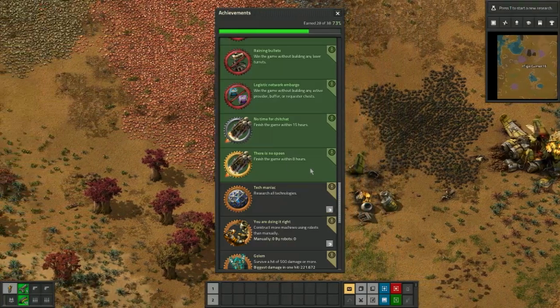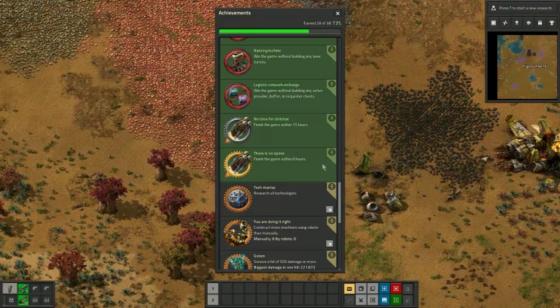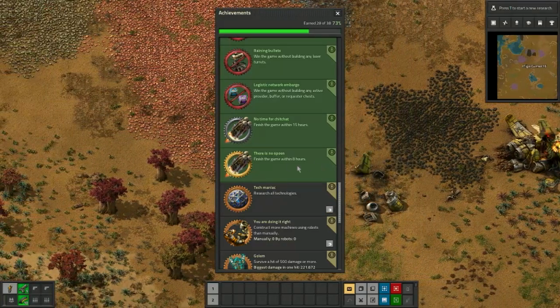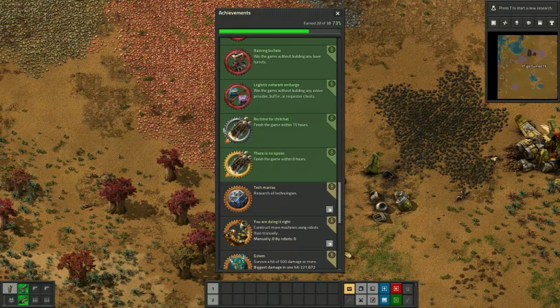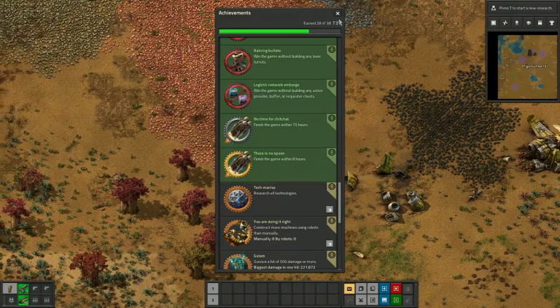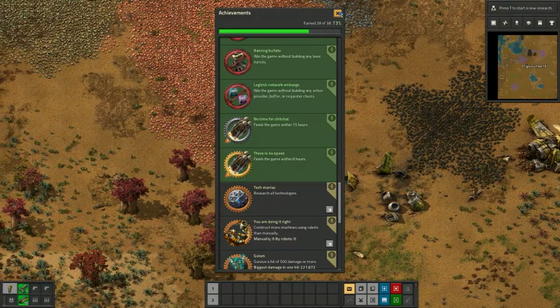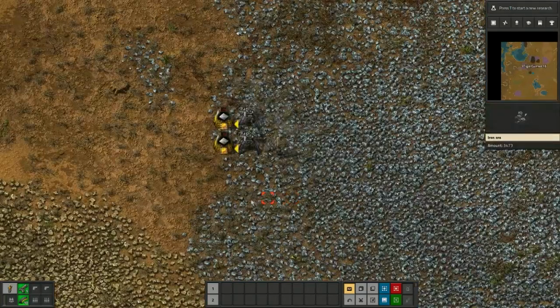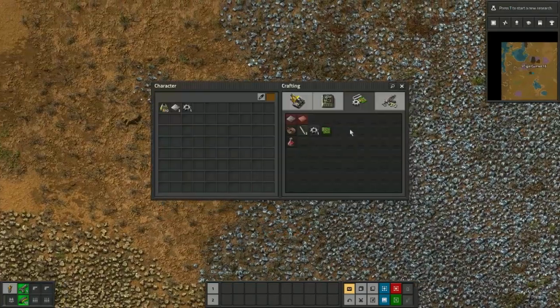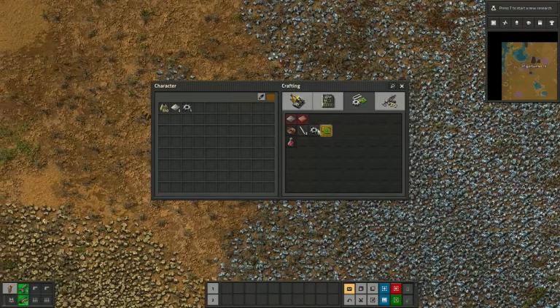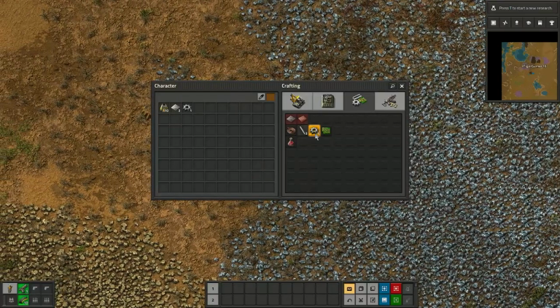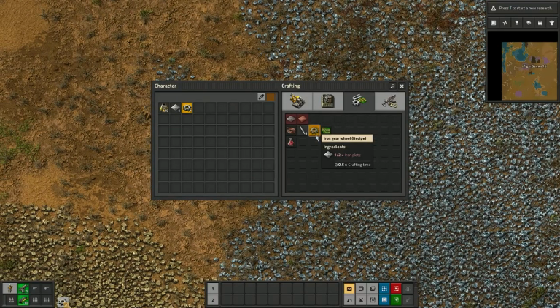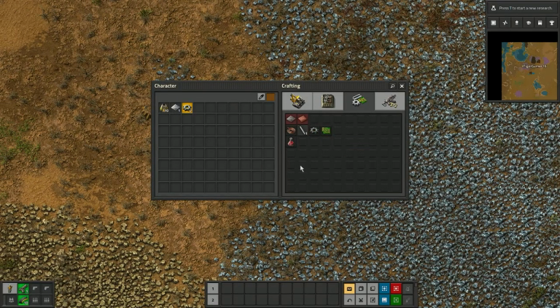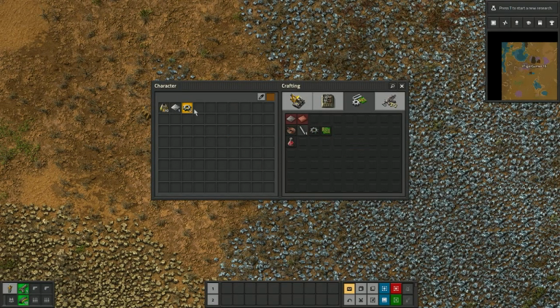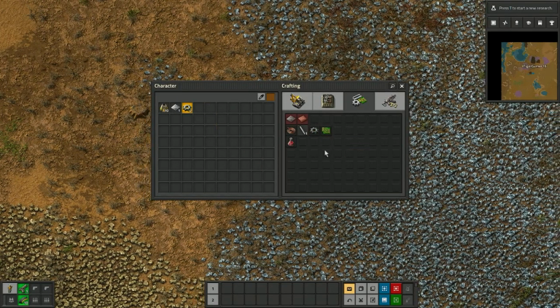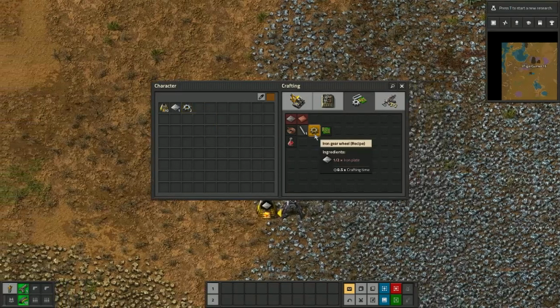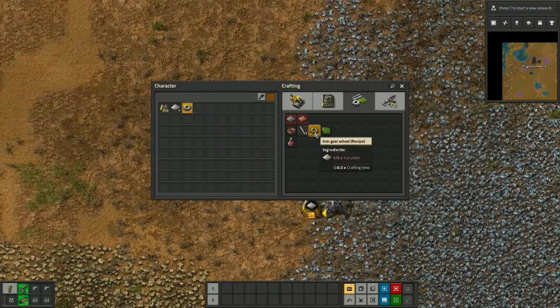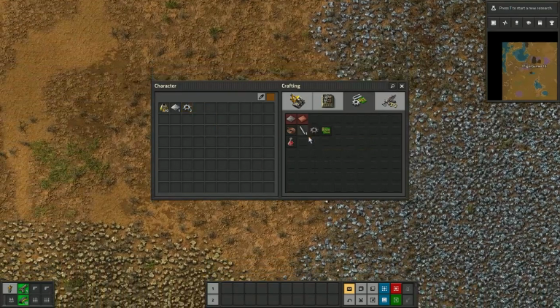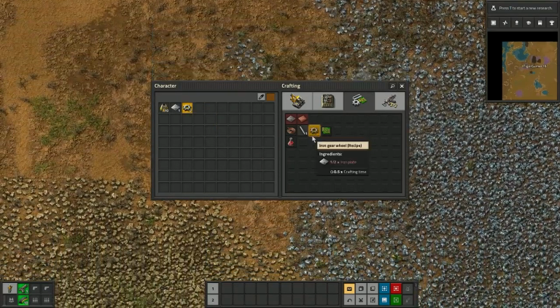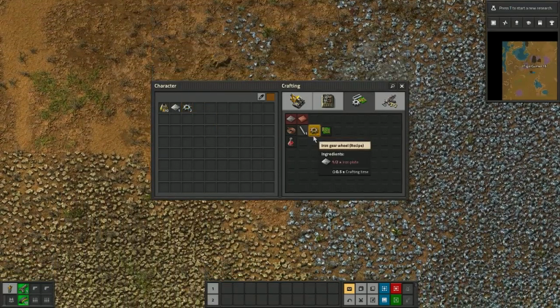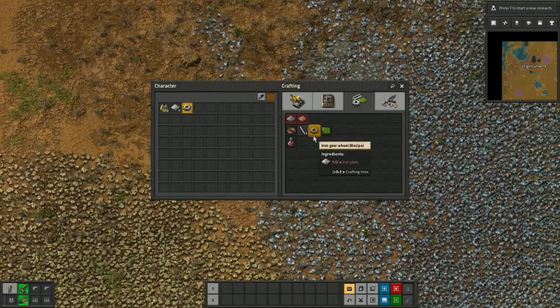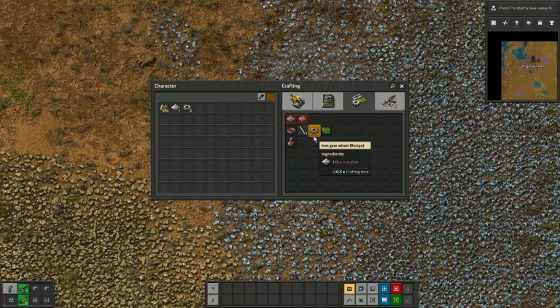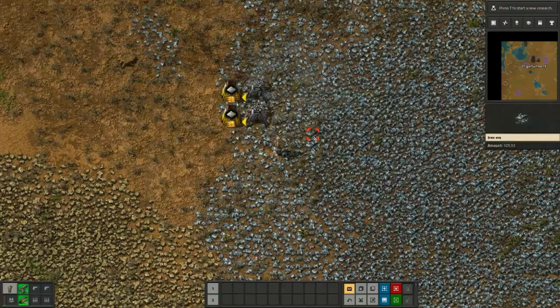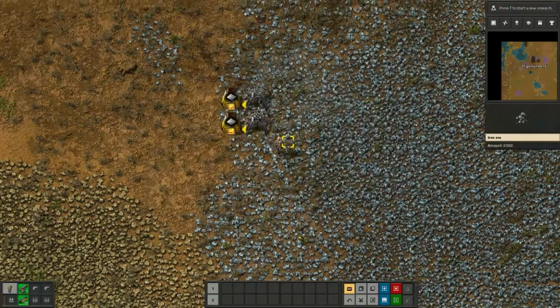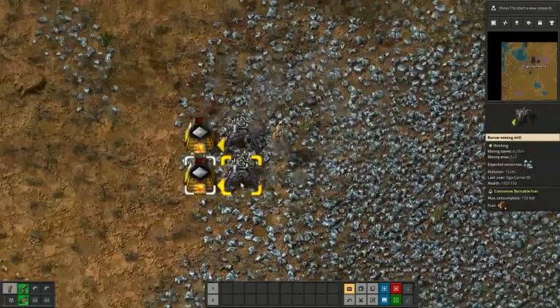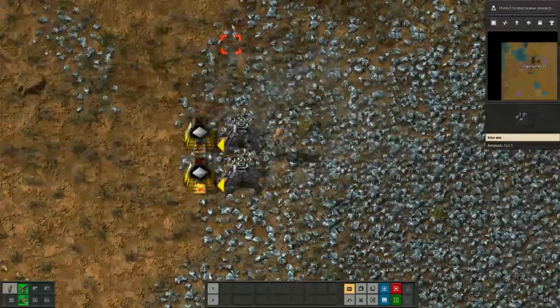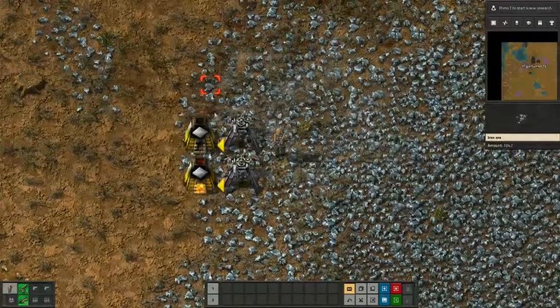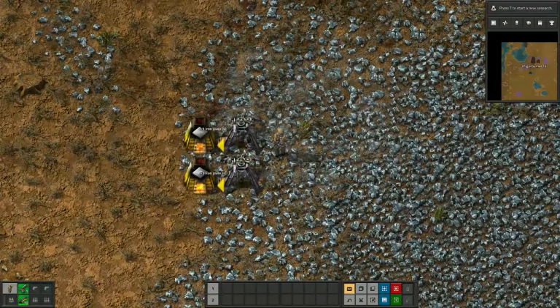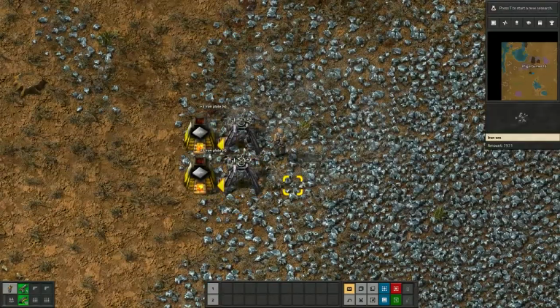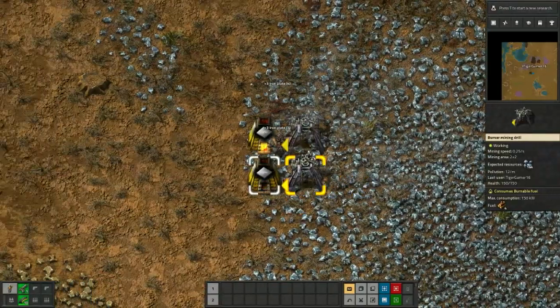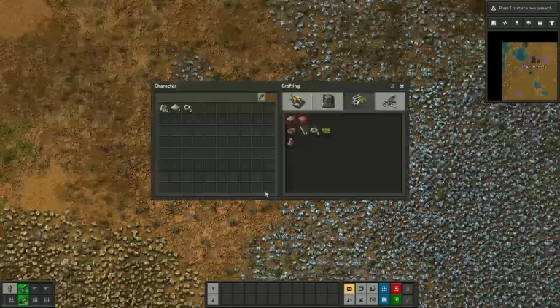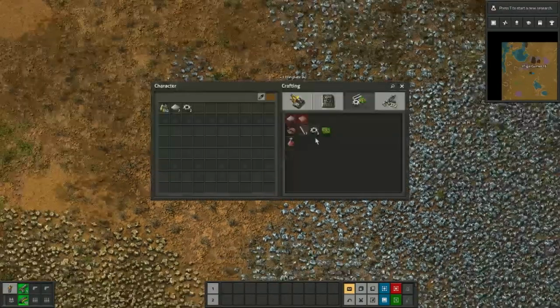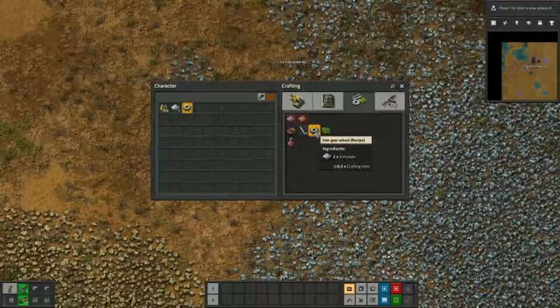Always craft something even when you have nothing to do. Crafting a cog early on would make a big difference later on when you need an object. You've got all the crafting recipes there.